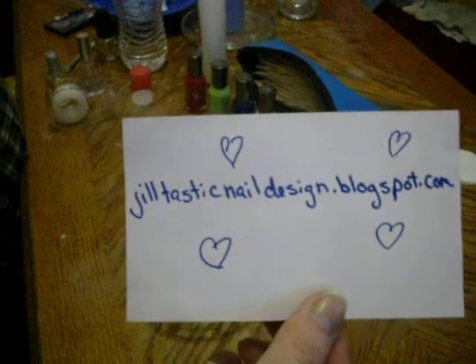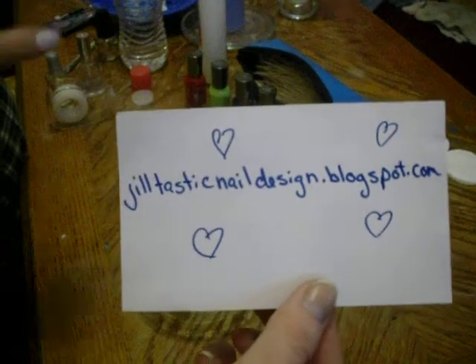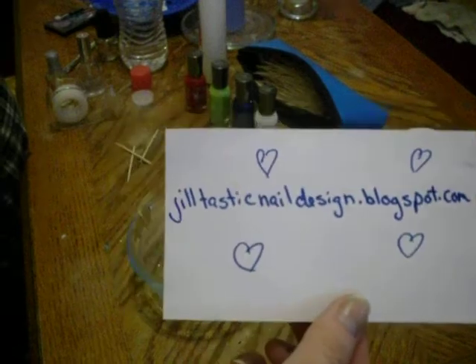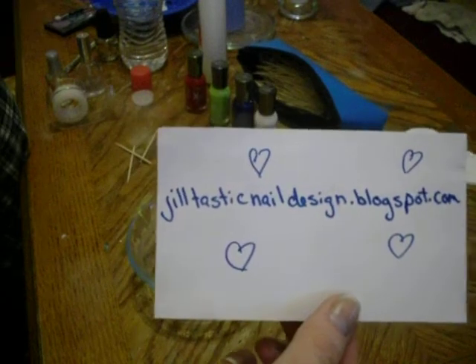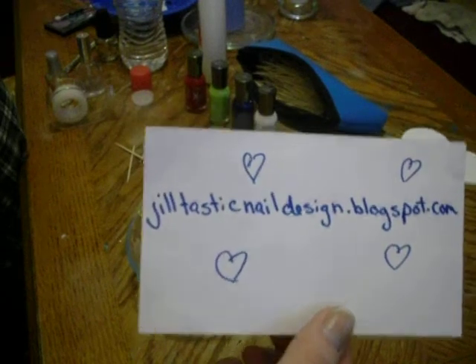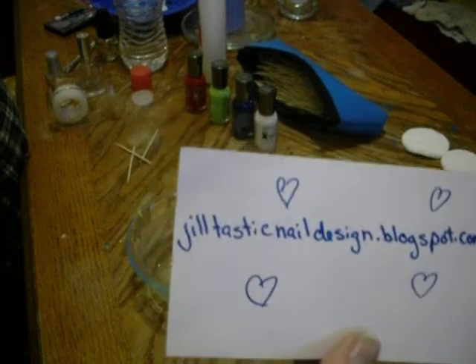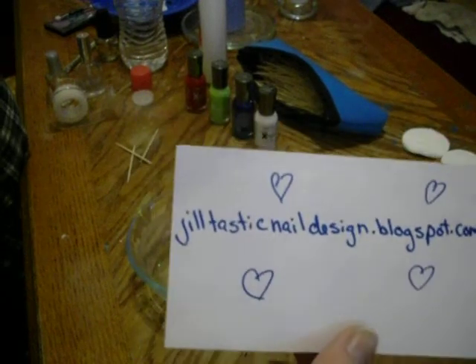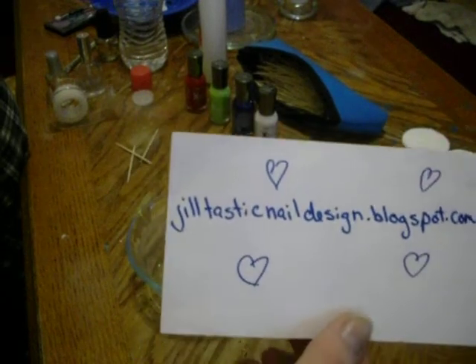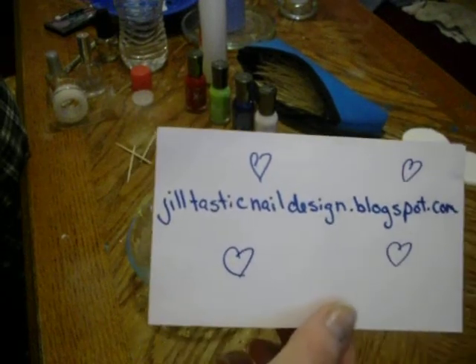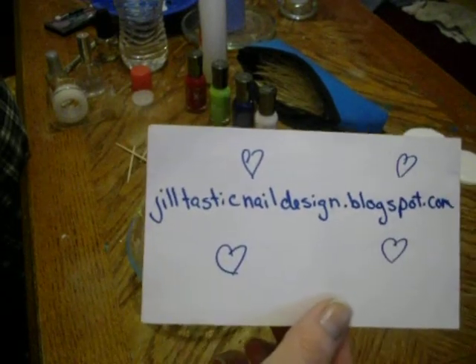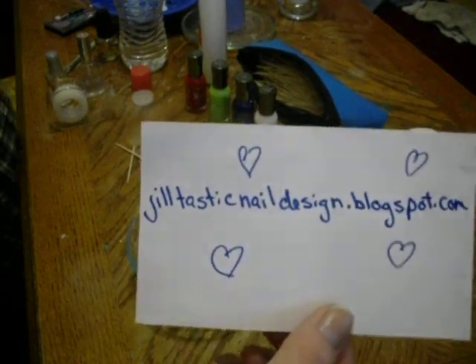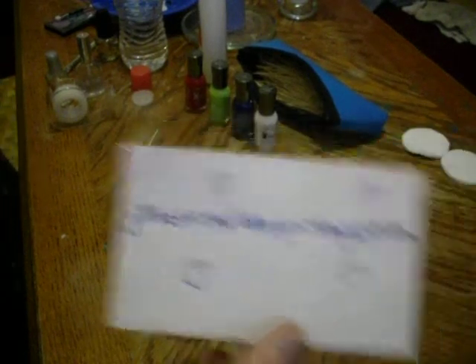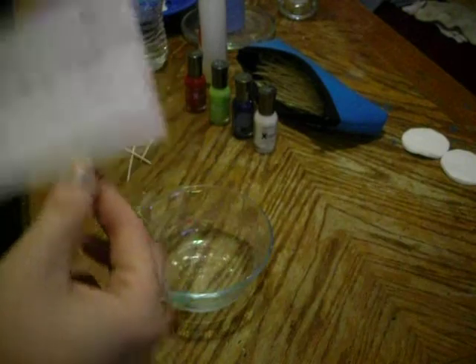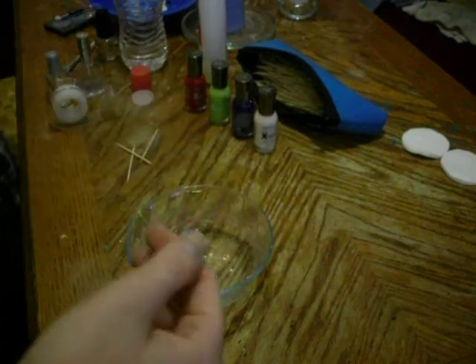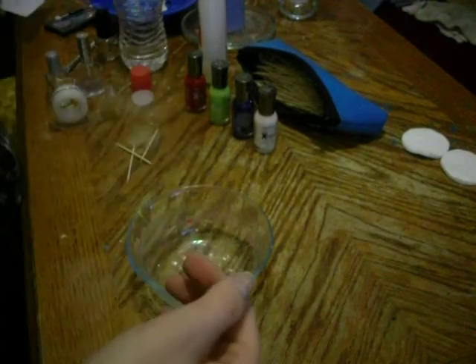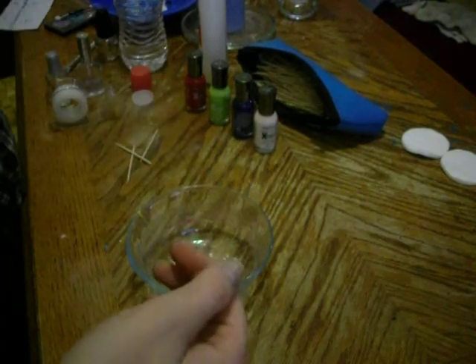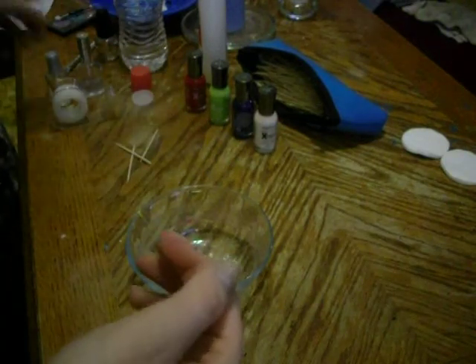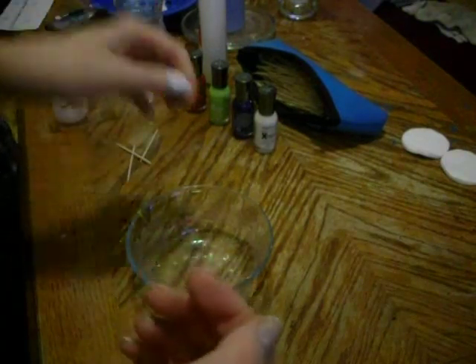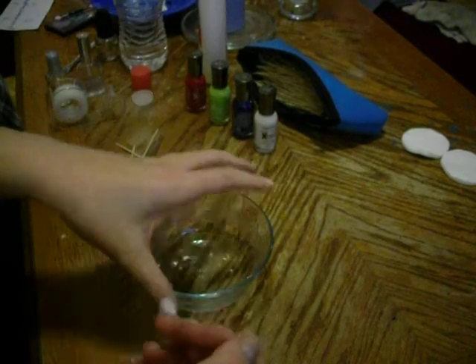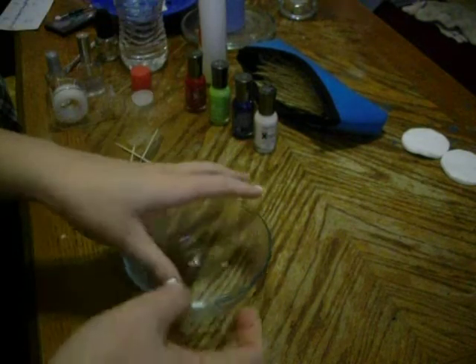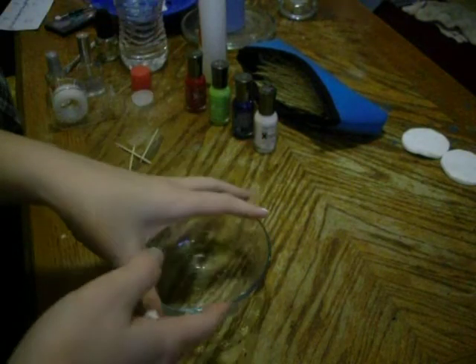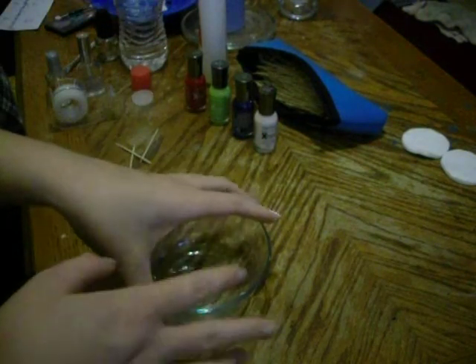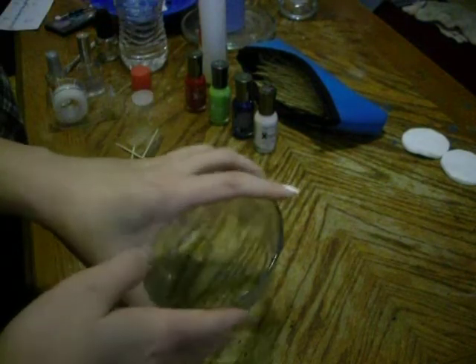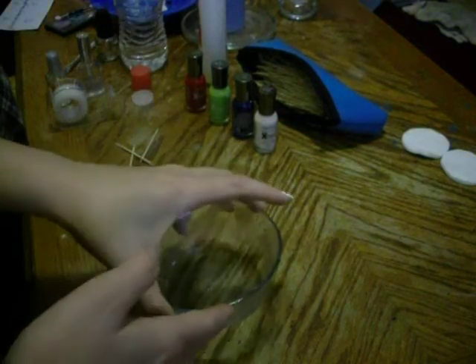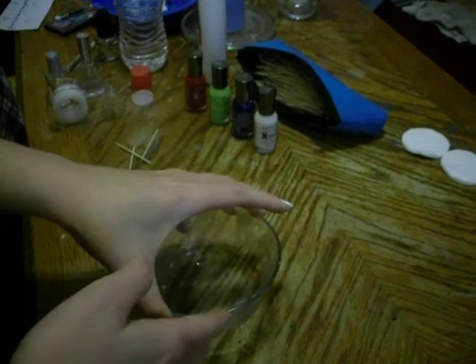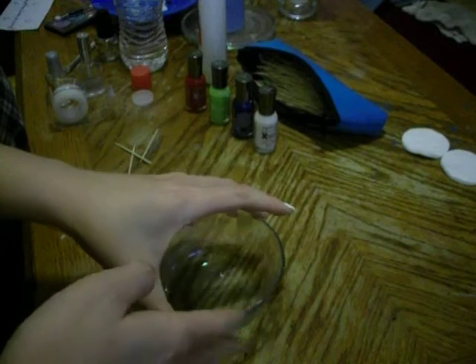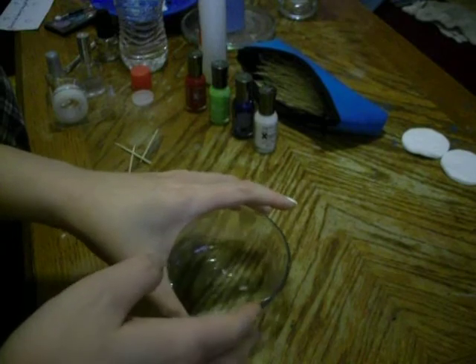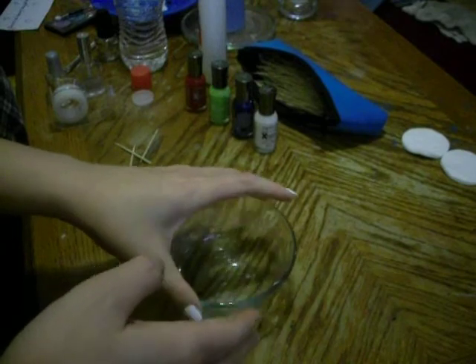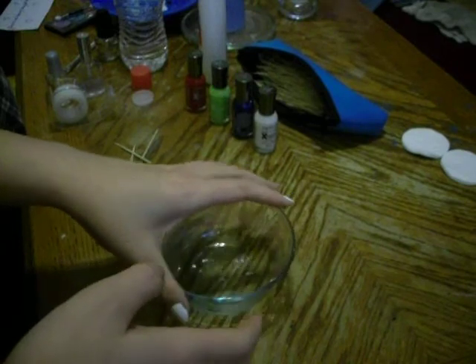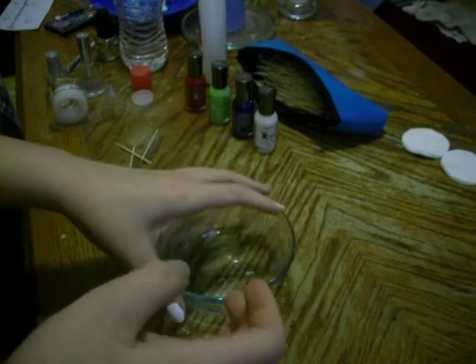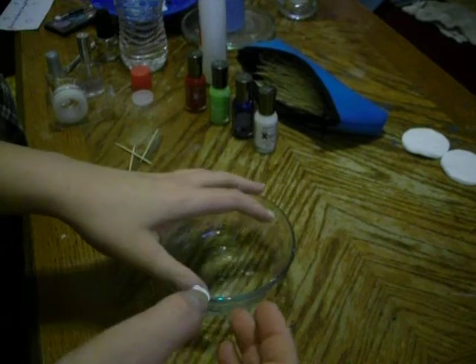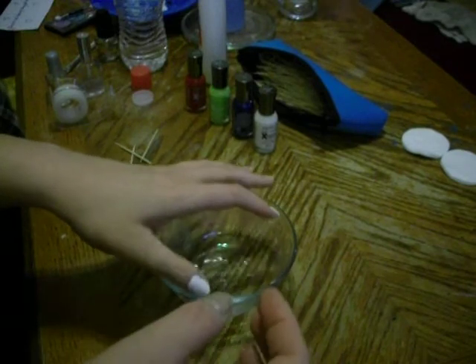Hello, my name is Jill. I have a blog on Jilltasticnaildesign at blogspot.com. Today I'm going to show you how to water marble, because I was told that I went a little fast last time. I was nervous and sorry.